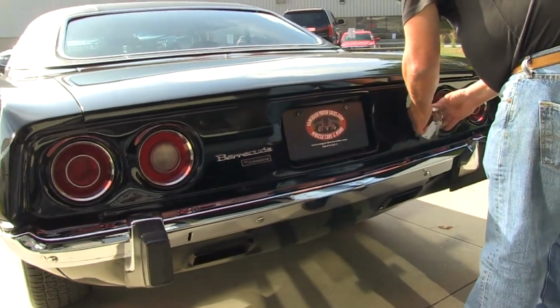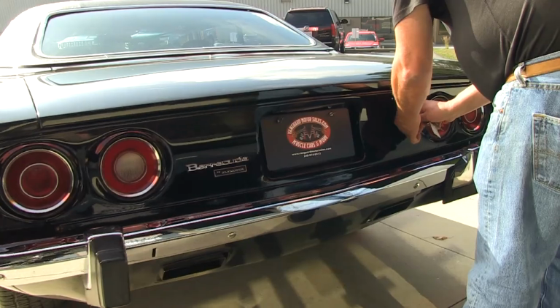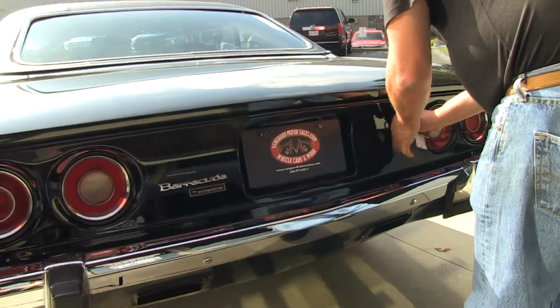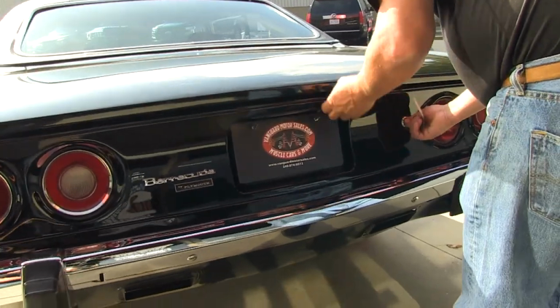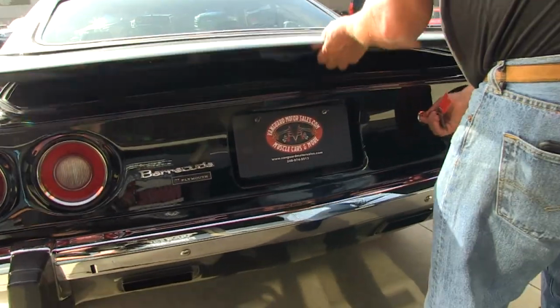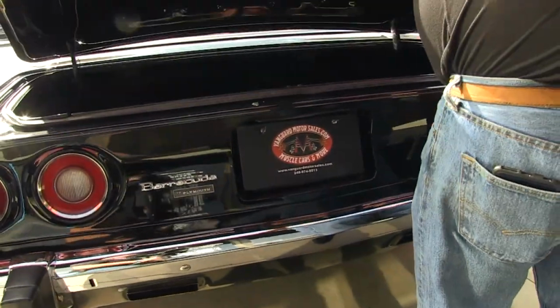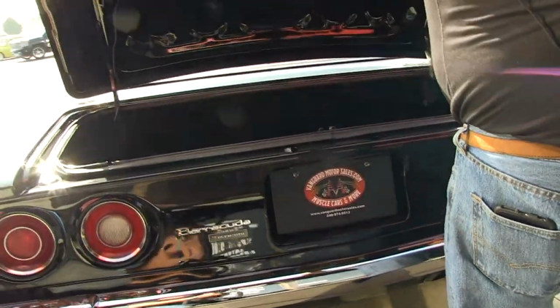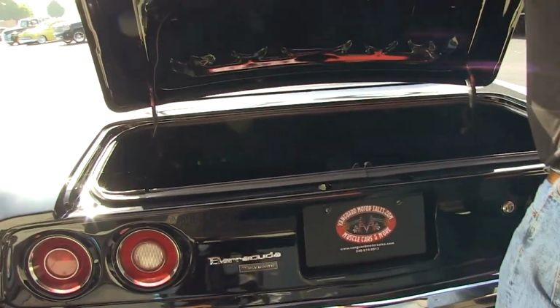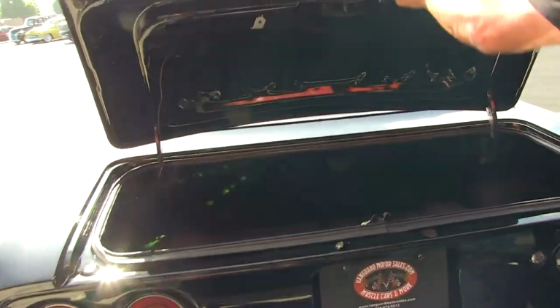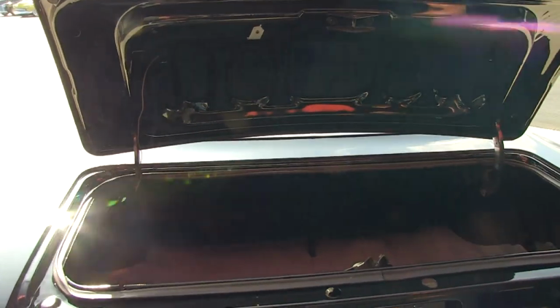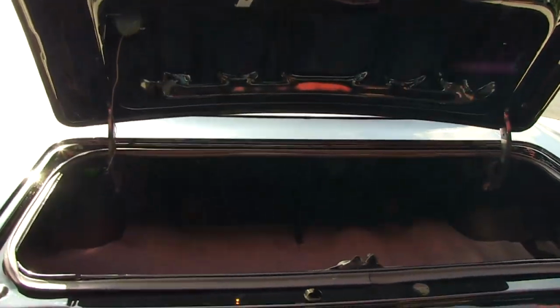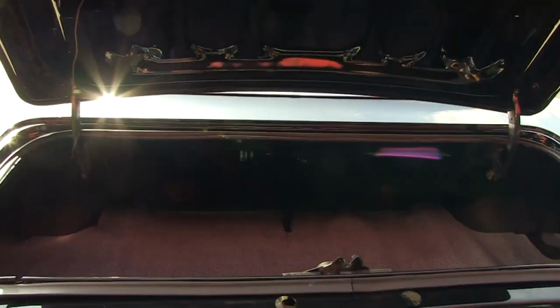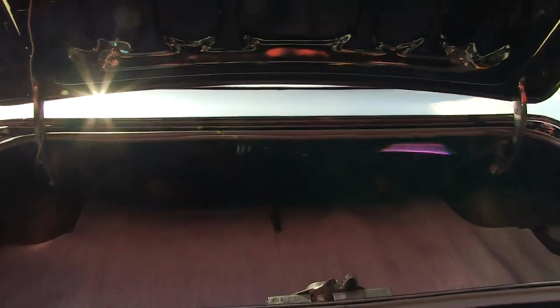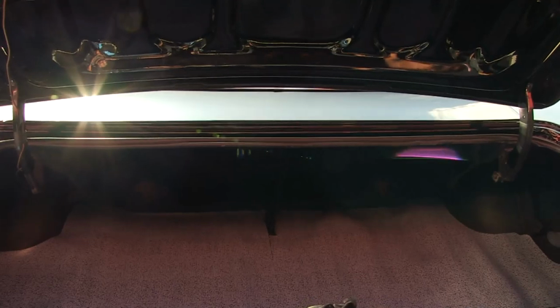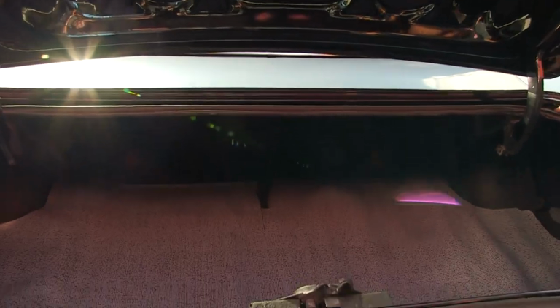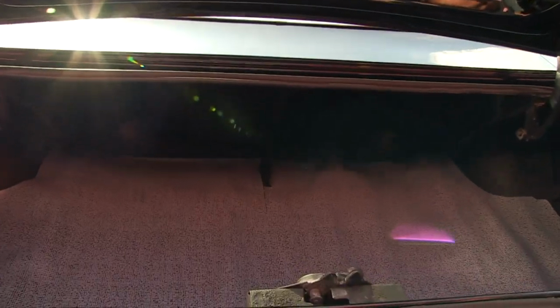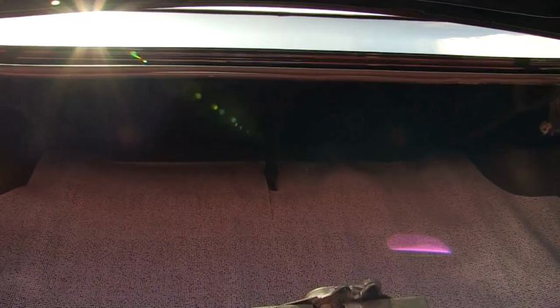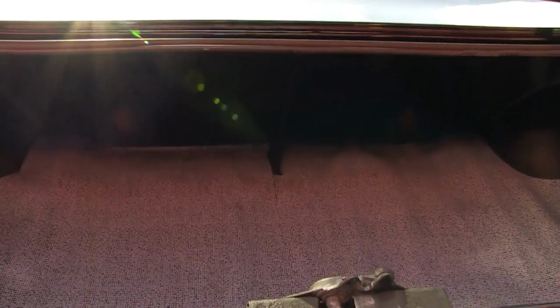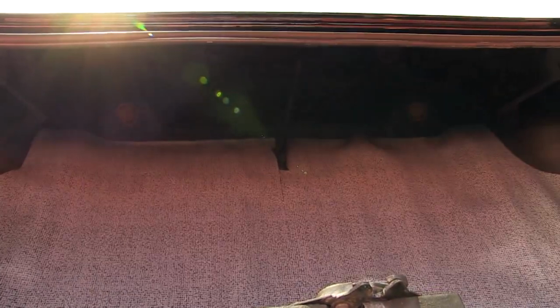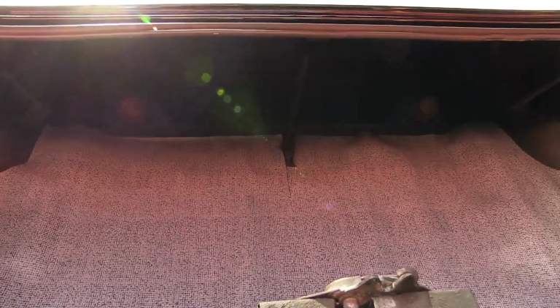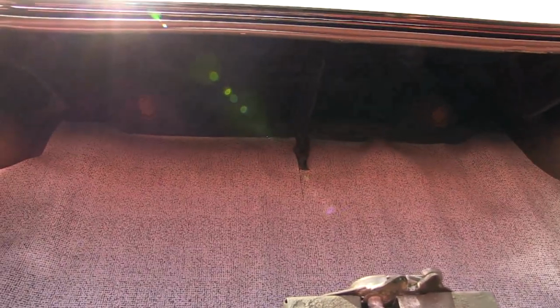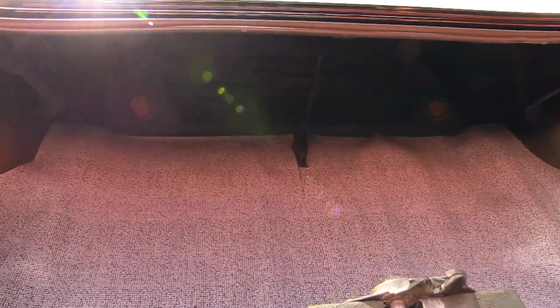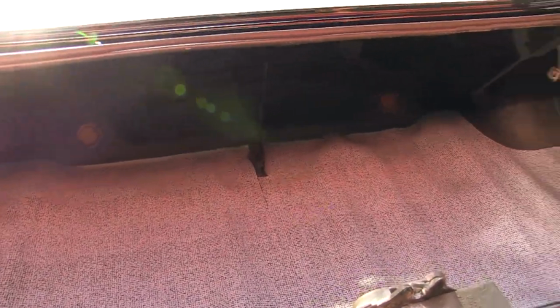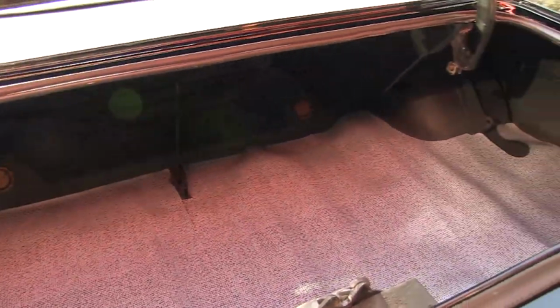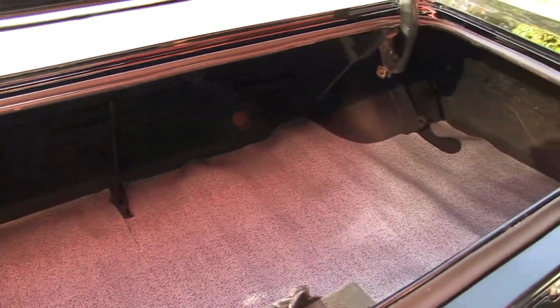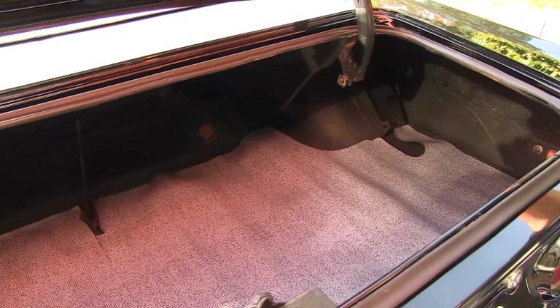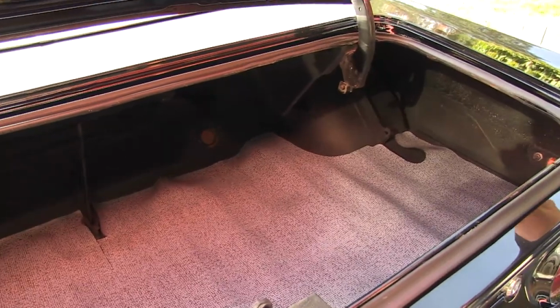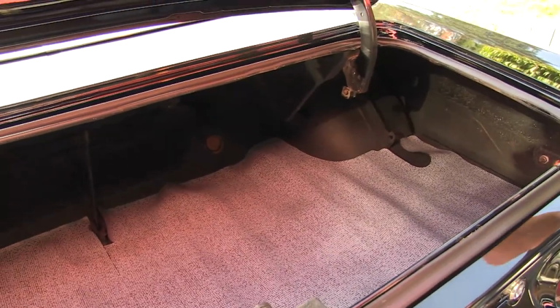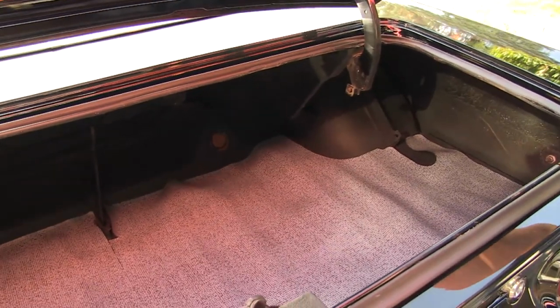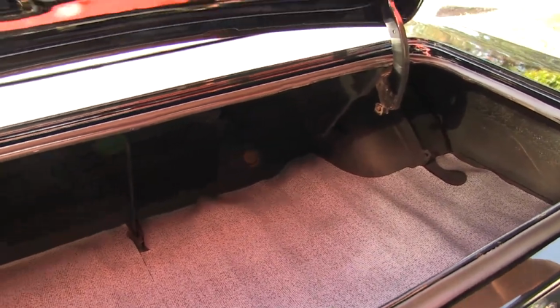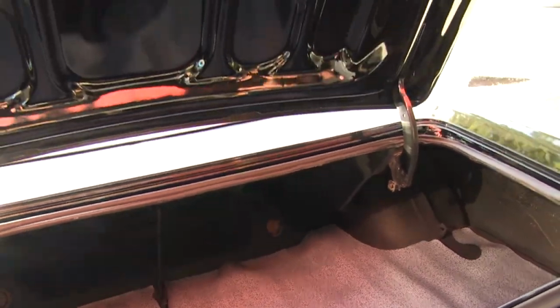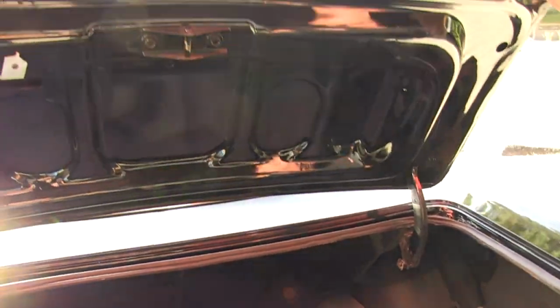Let's see if we can get in the trunk here. Inside the trunk, nice and clean. Brand new mat in there. Great looking gutters here. They've got new paint here. All new rubber here. The lips on the deck lid look good.